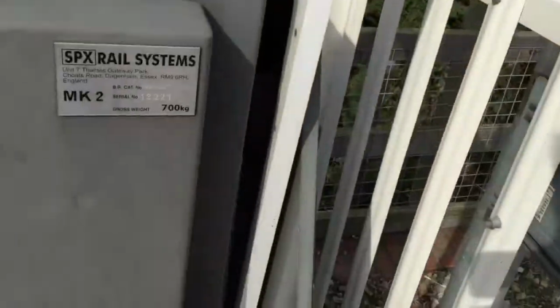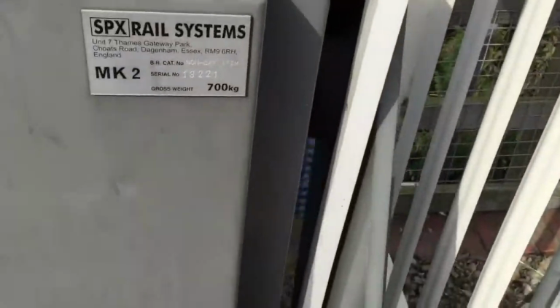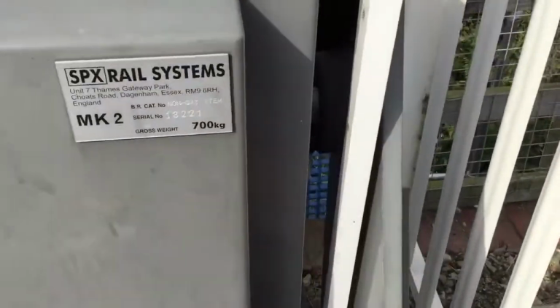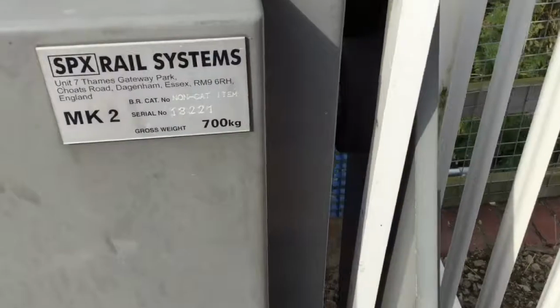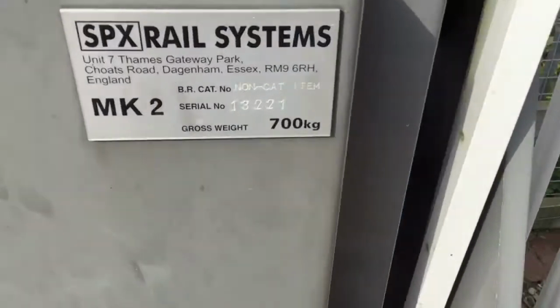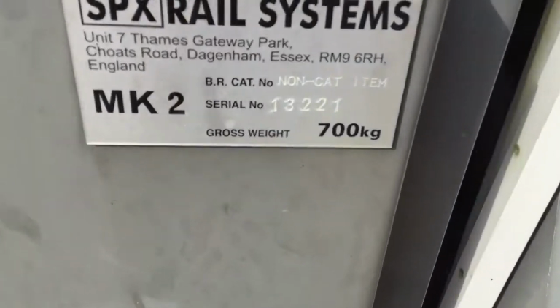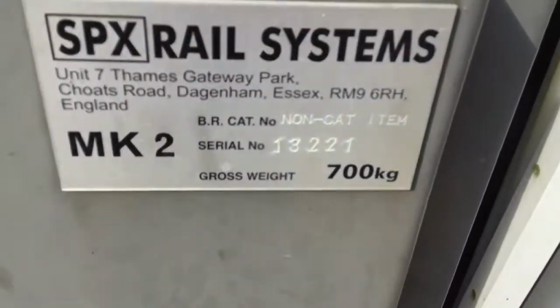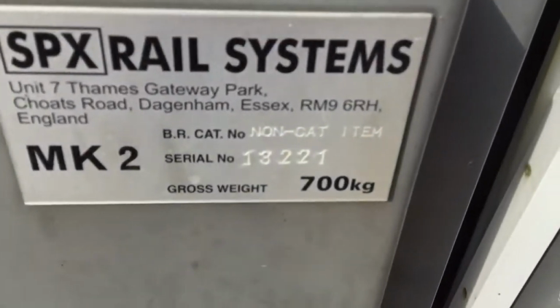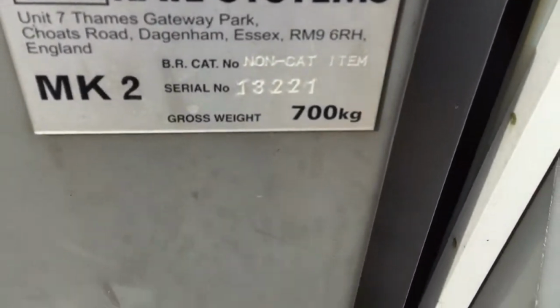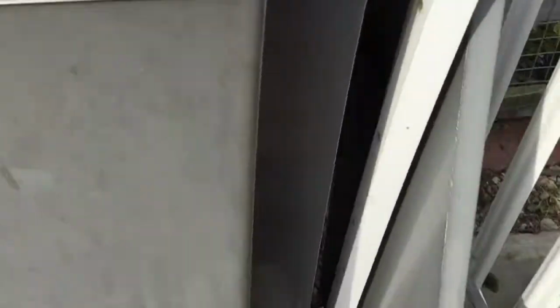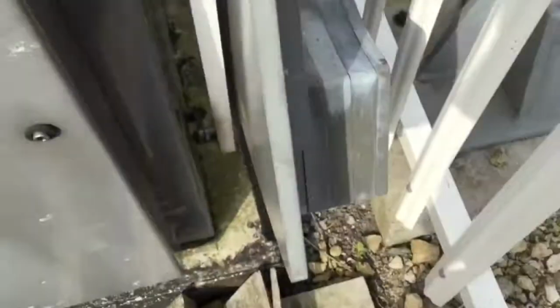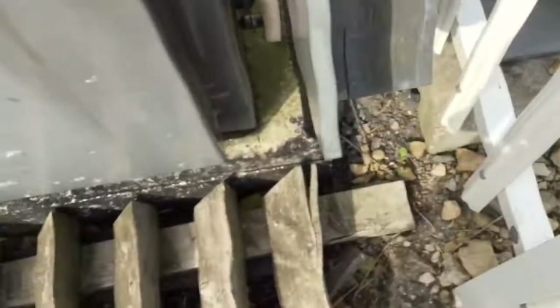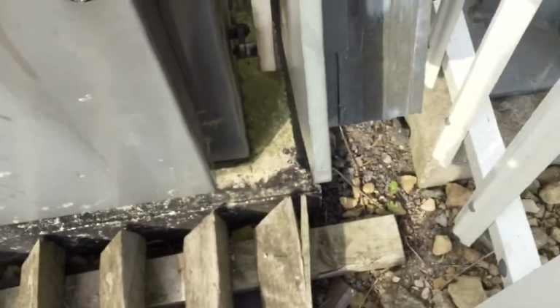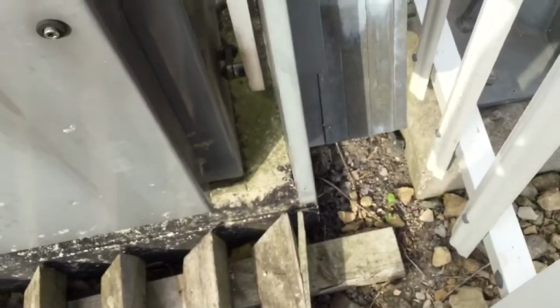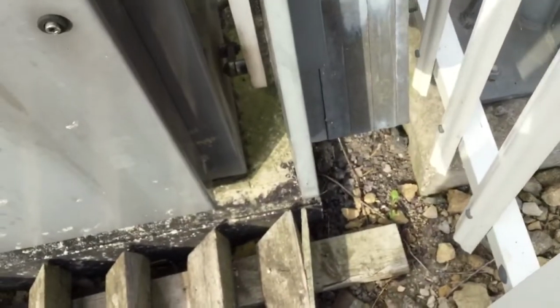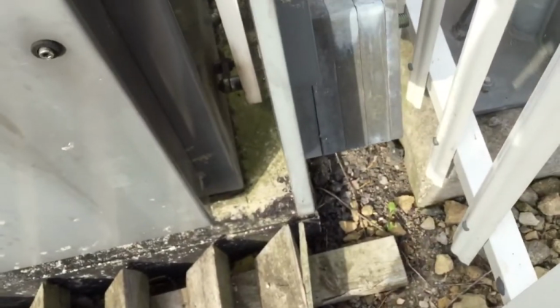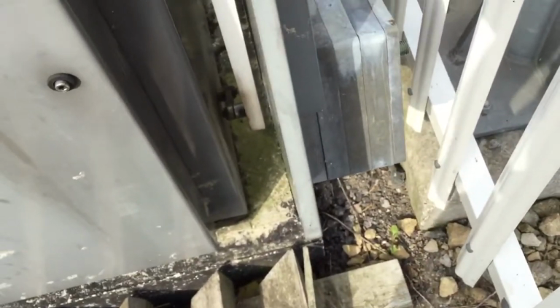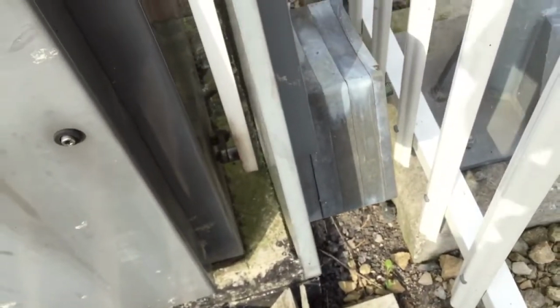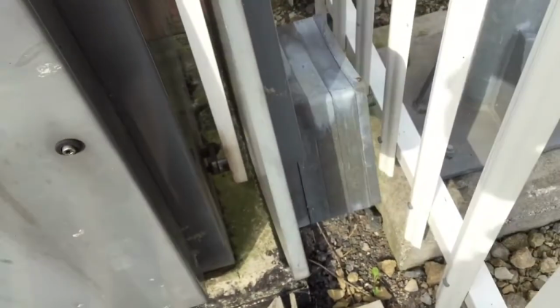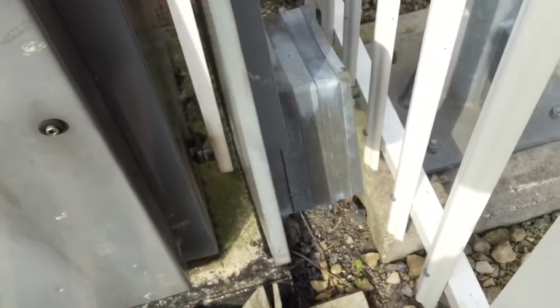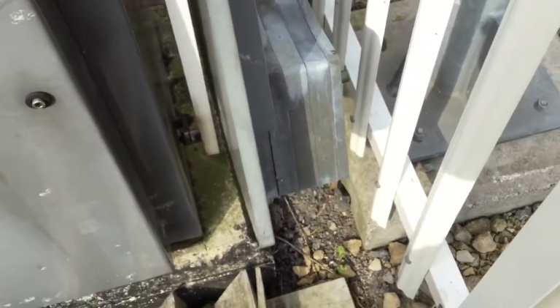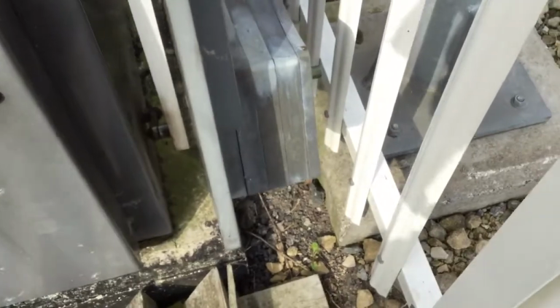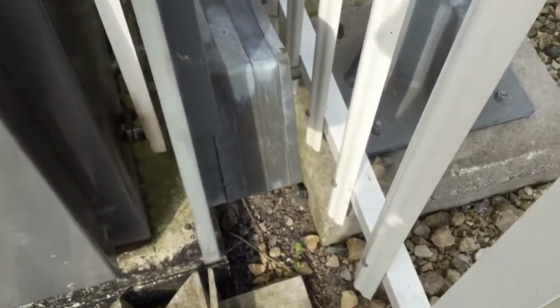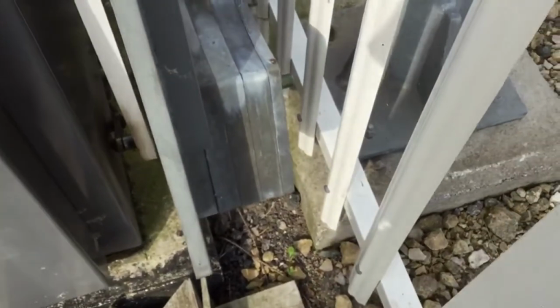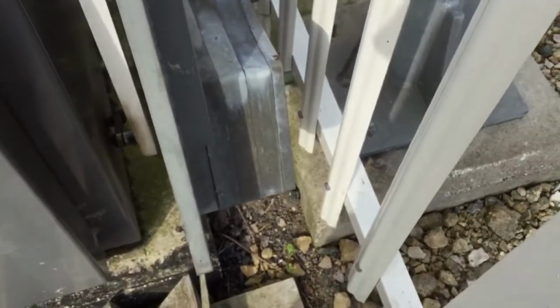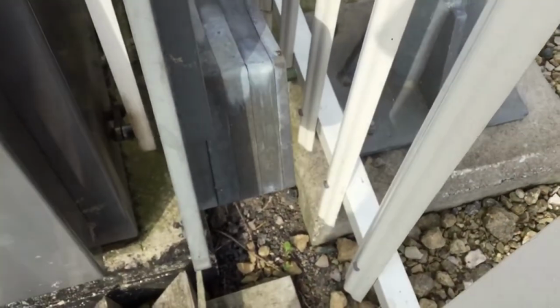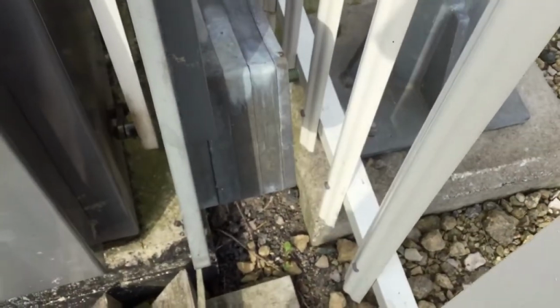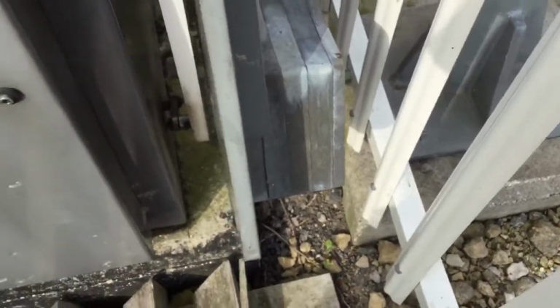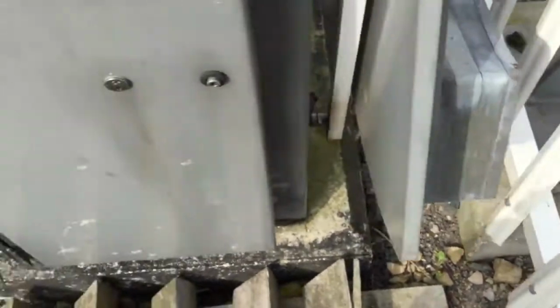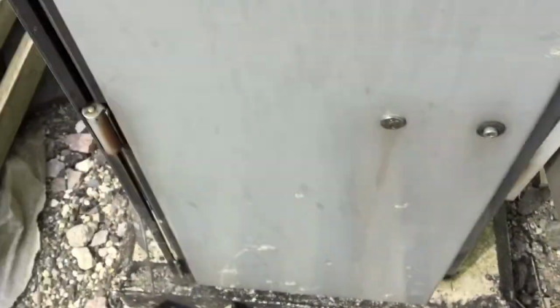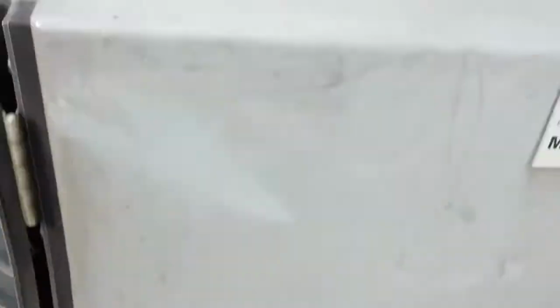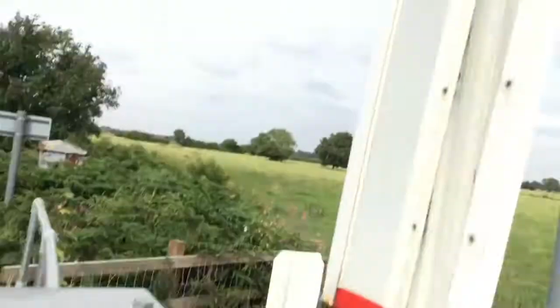This barrier was made on the 22nd of January 2013. Four and a half ways there's that barrier.